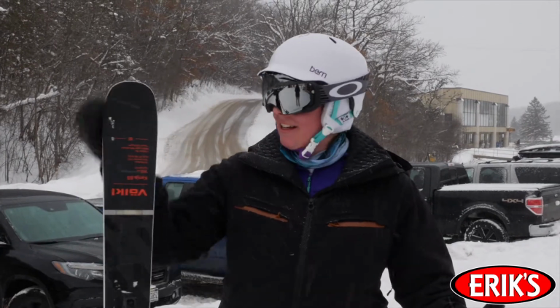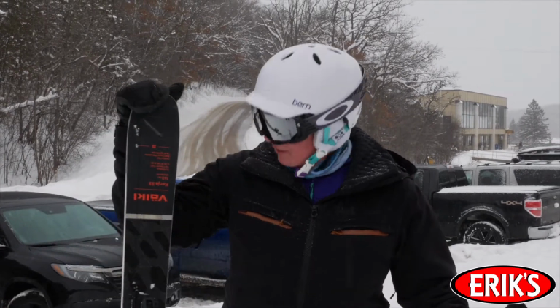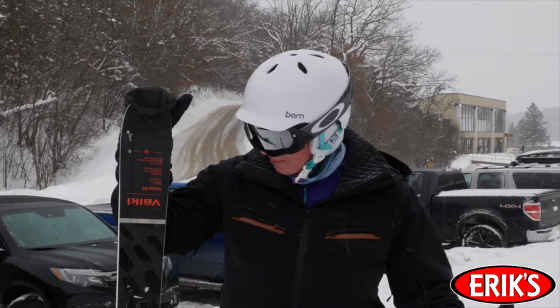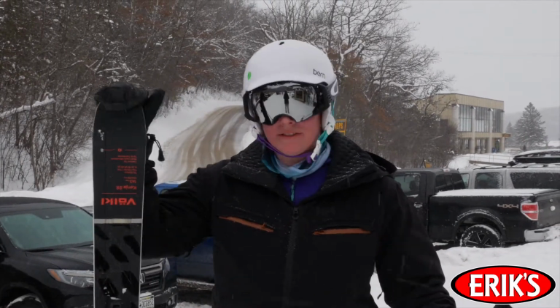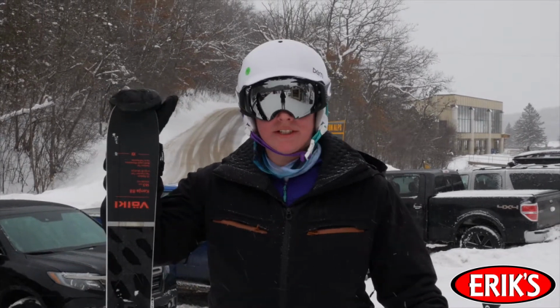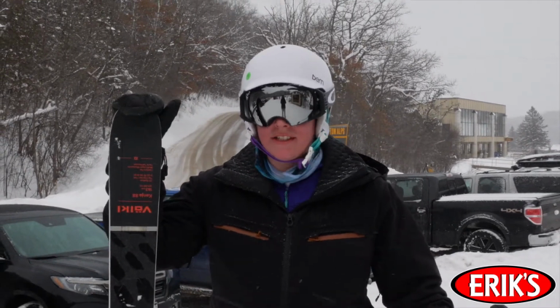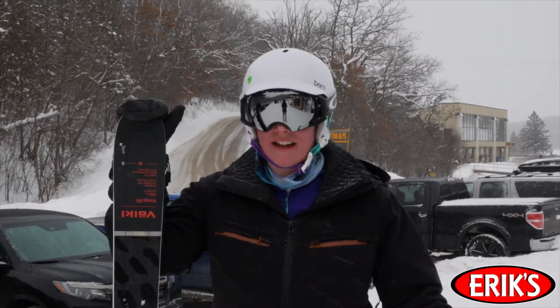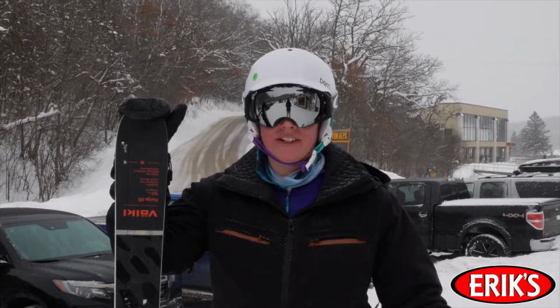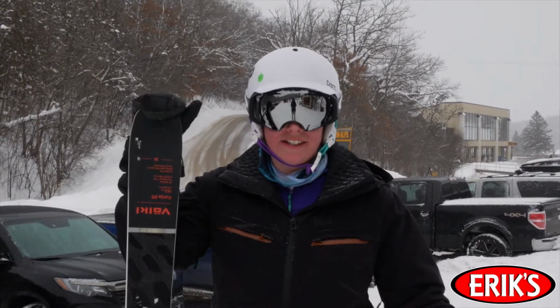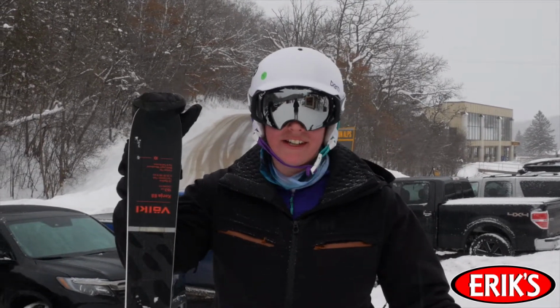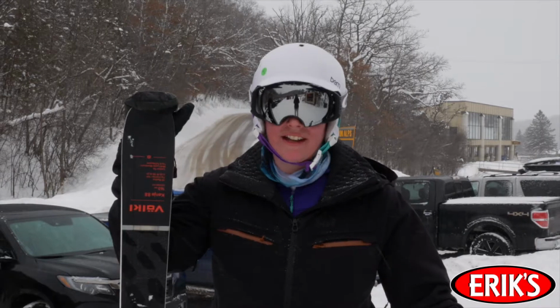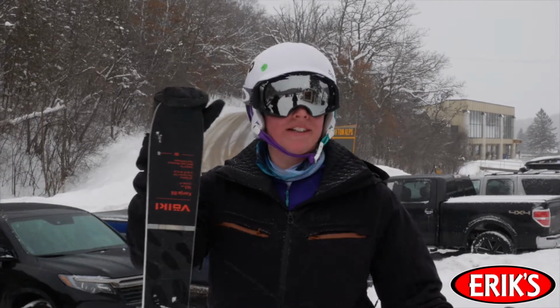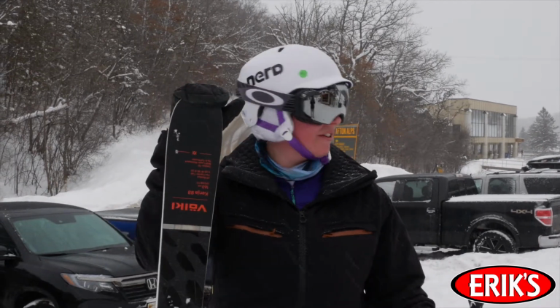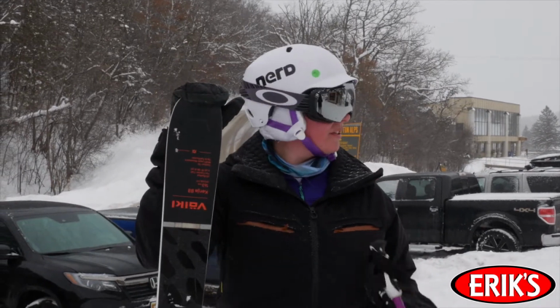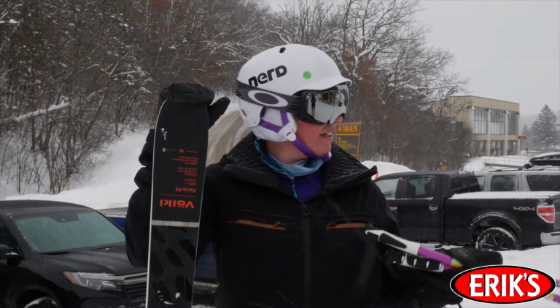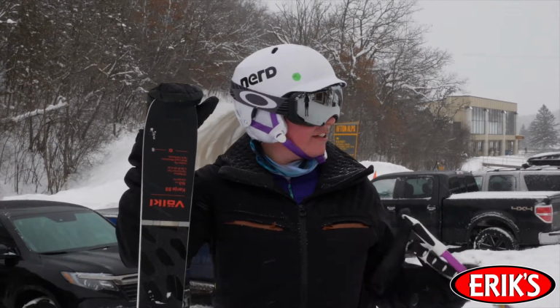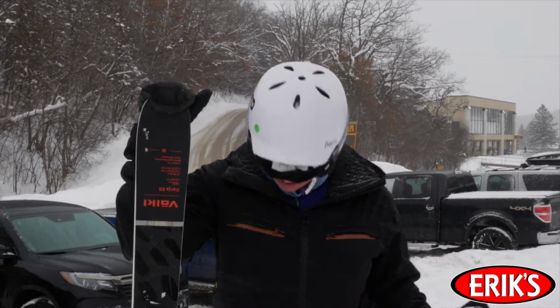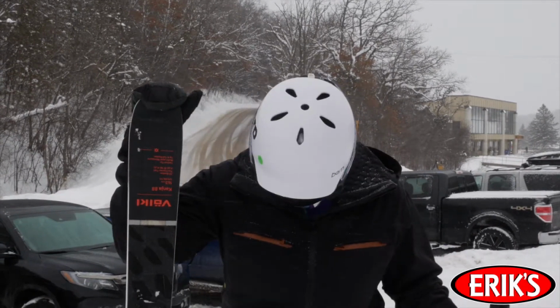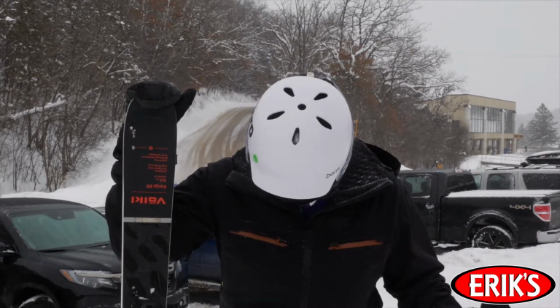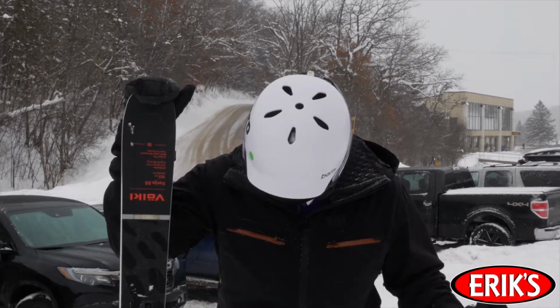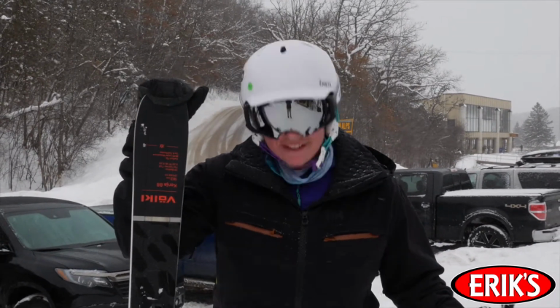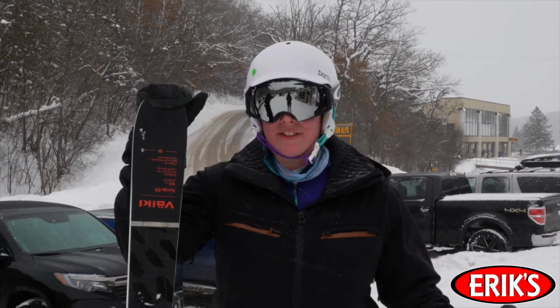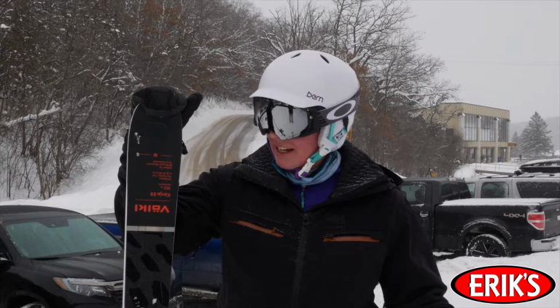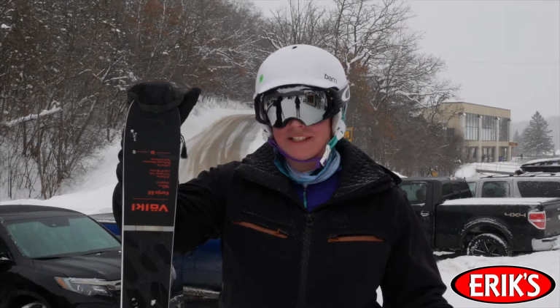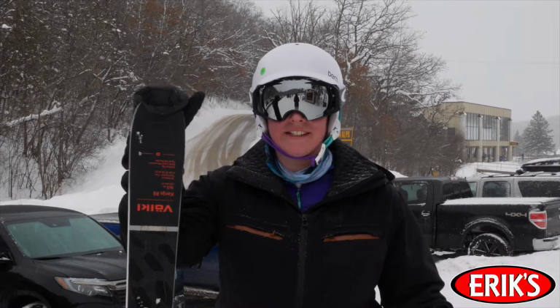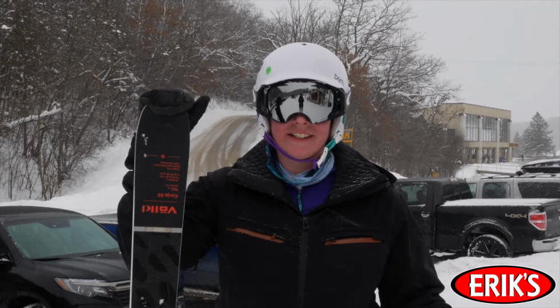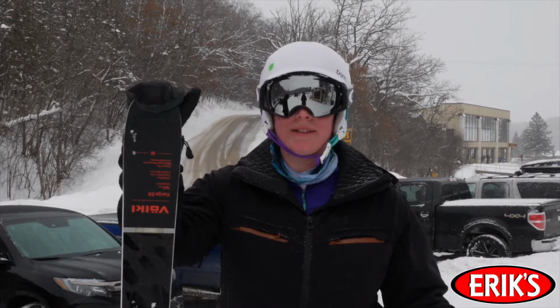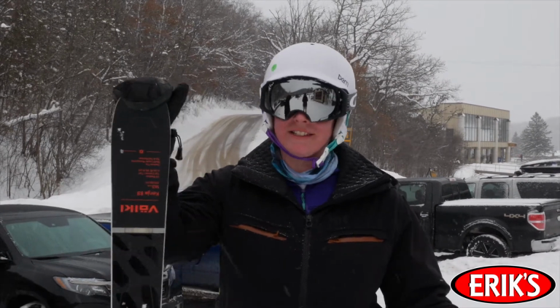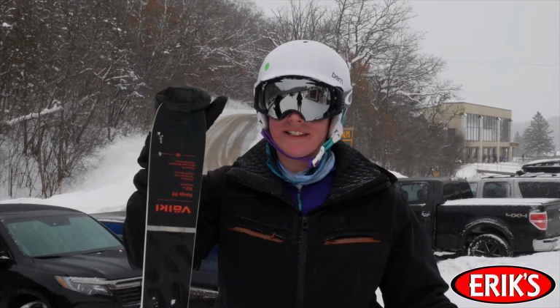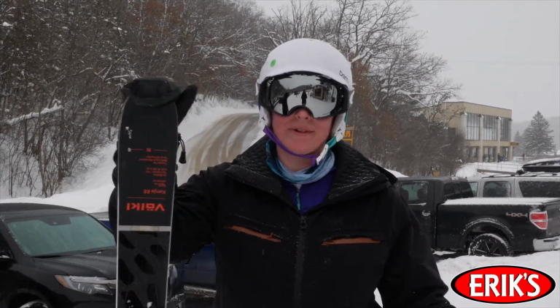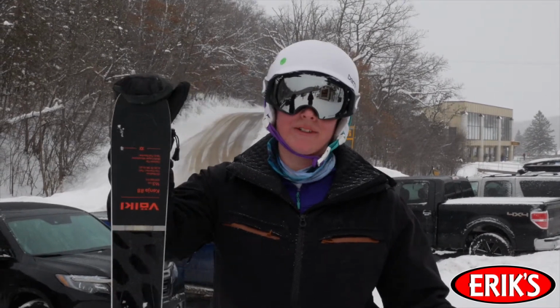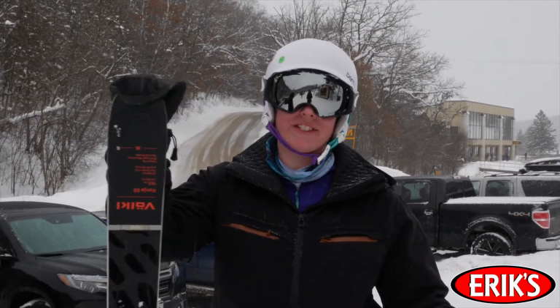I rode it on some packed down groomers and it handled very well there. It also handled well in the powder where it was completely untouched. Honestly, if you only had one ski, this should be it because it is the perfect one-quiver ski.